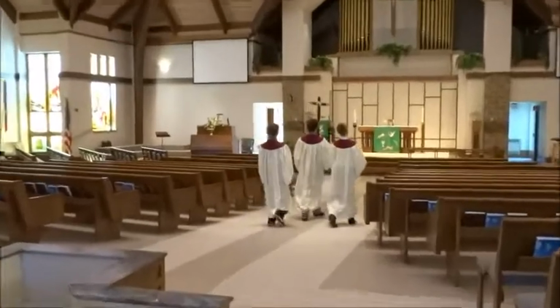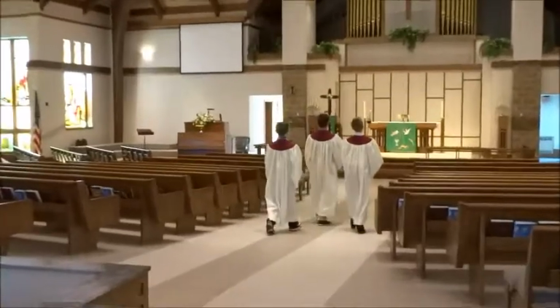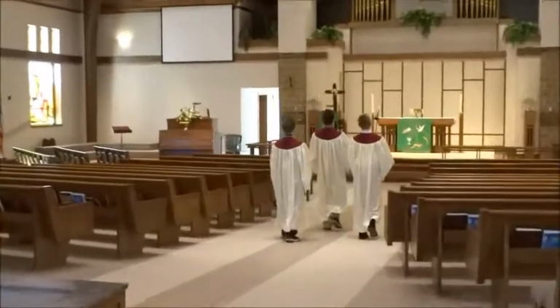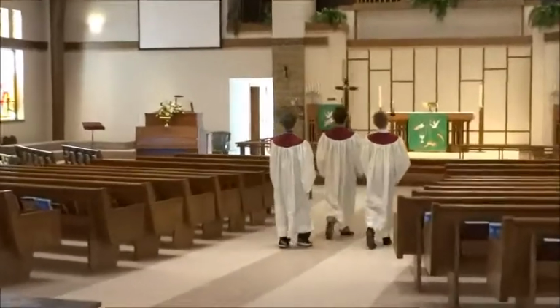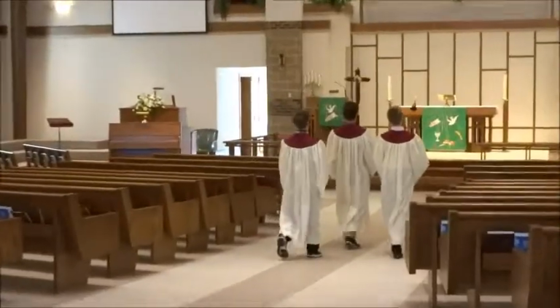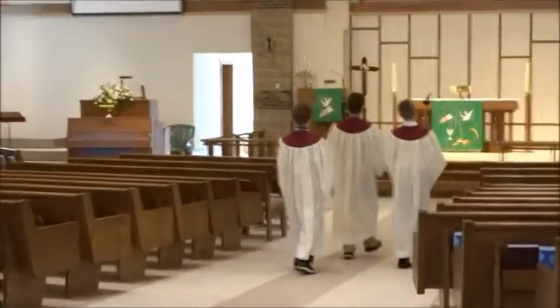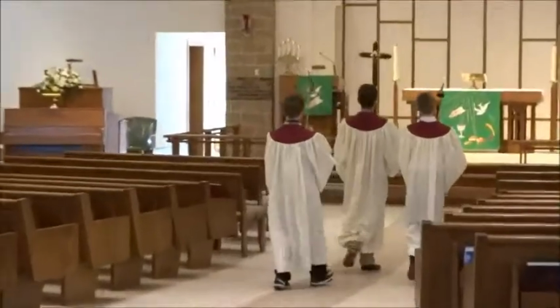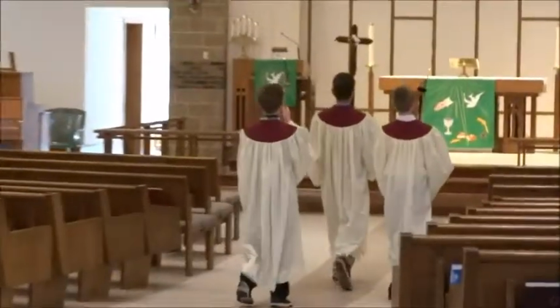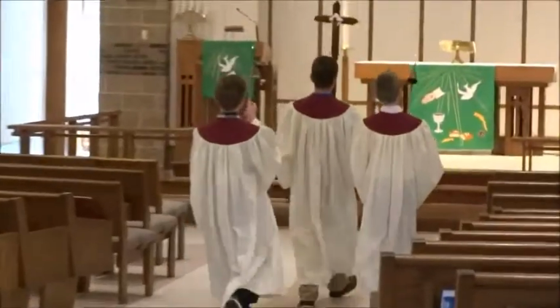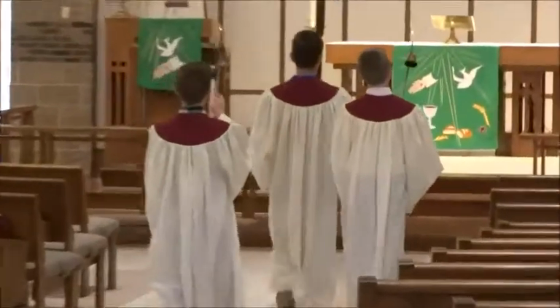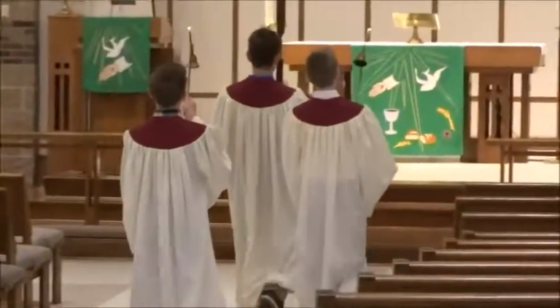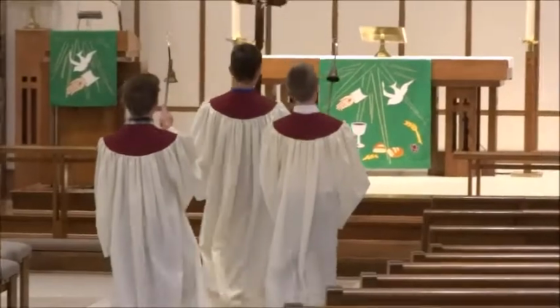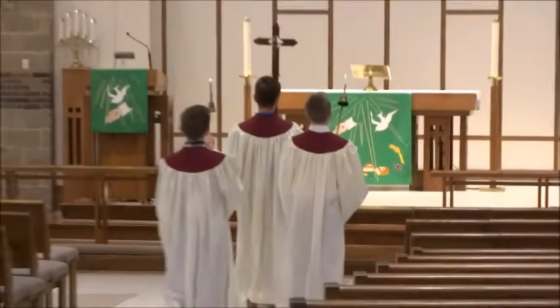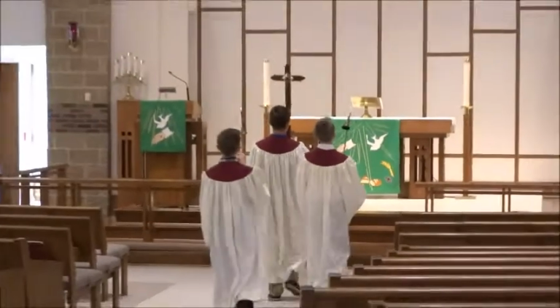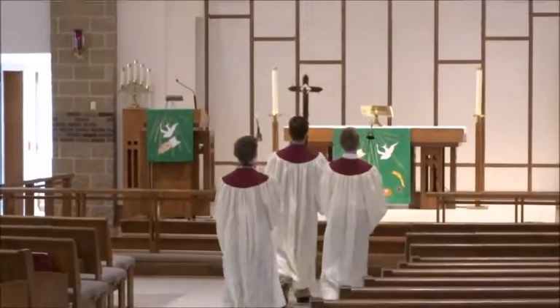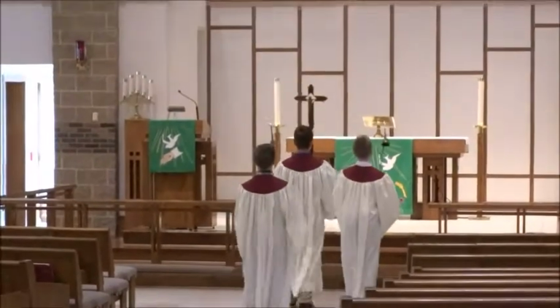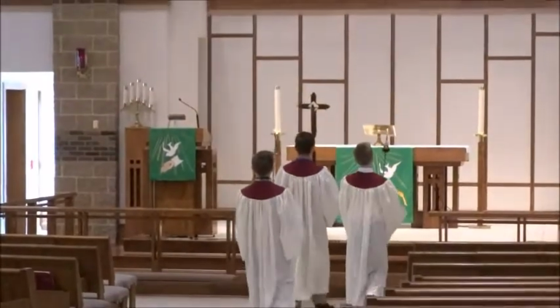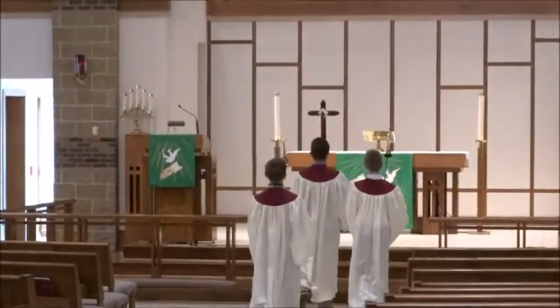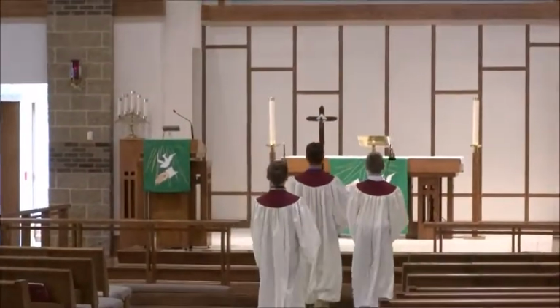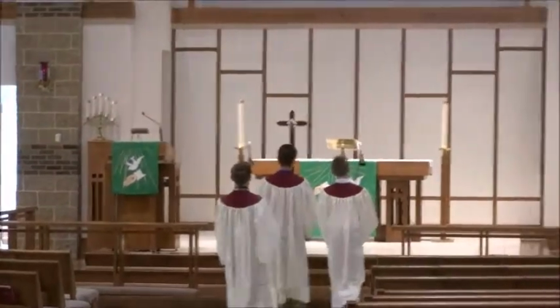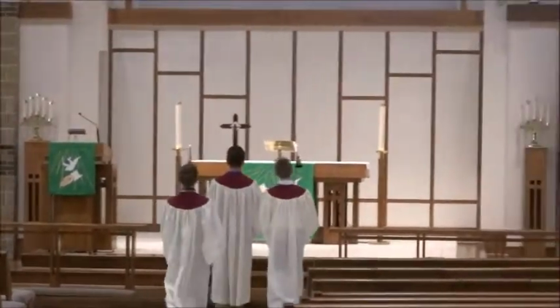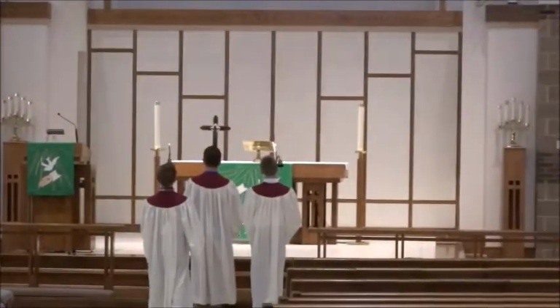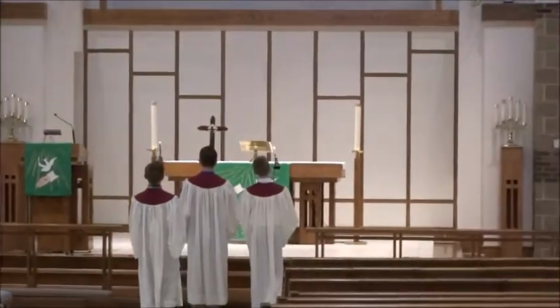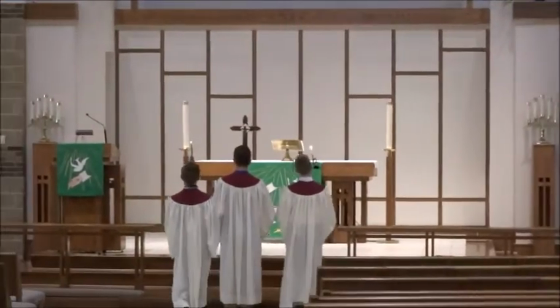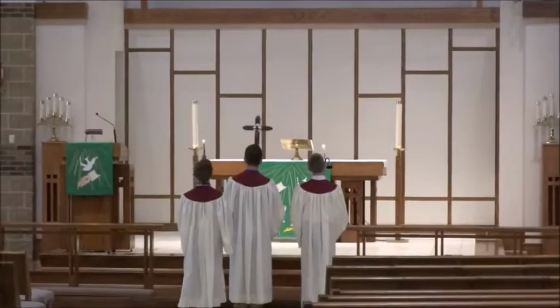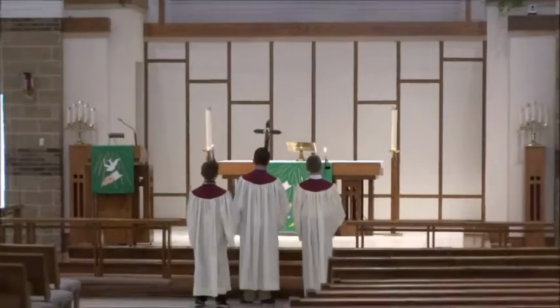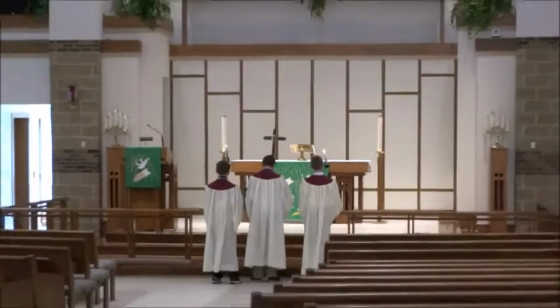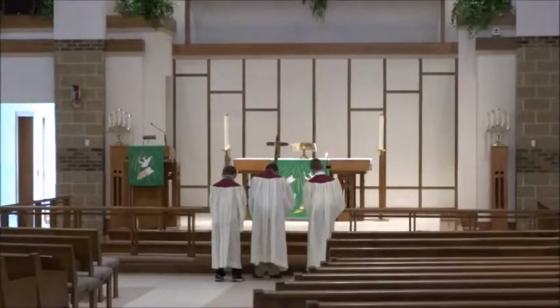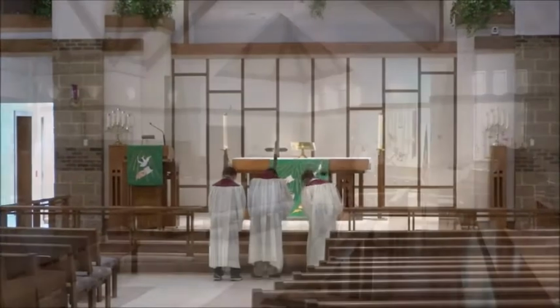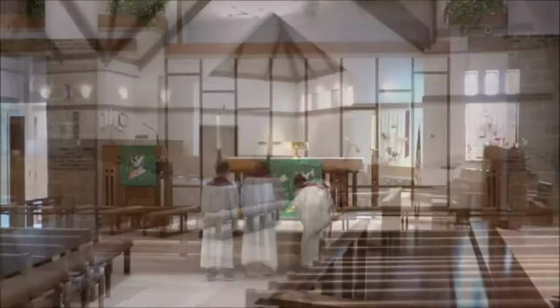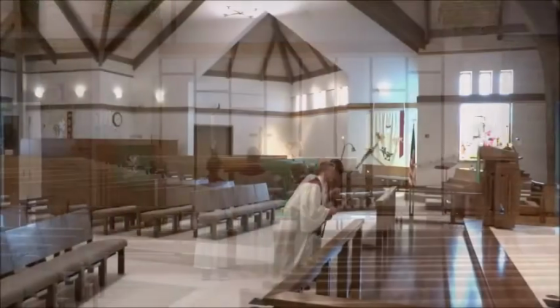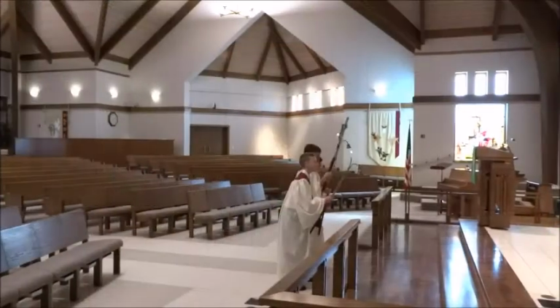Walk into the worship center slowly. The person bearing the cross should be the first one walking down the aisle. Once you reach the front step, the acolyte should bow, step up, and go around the inside of the communion rail.